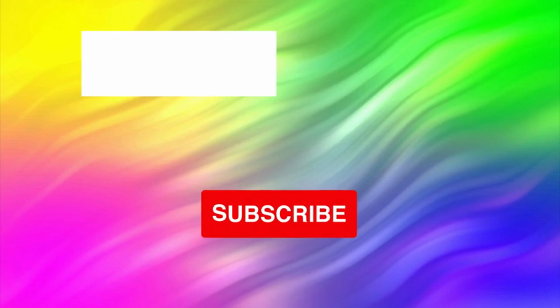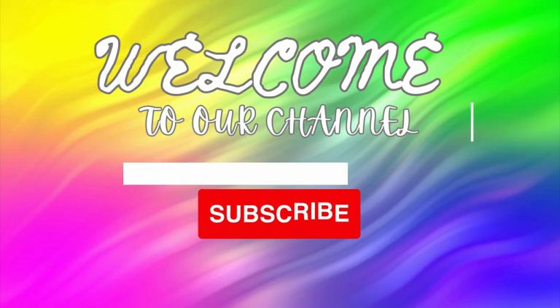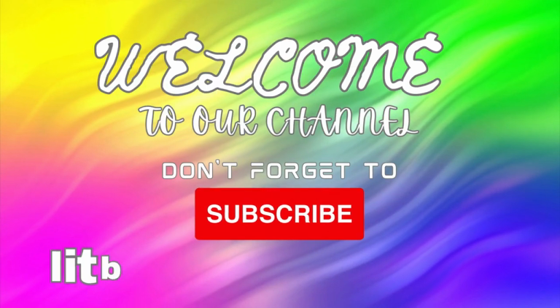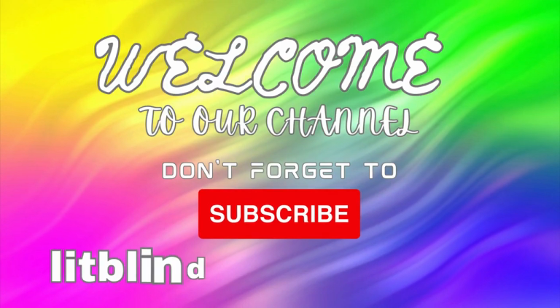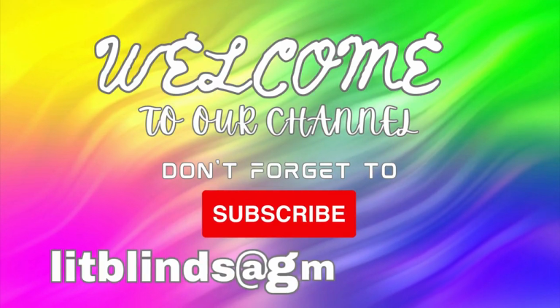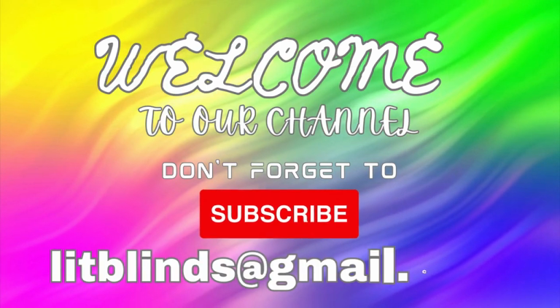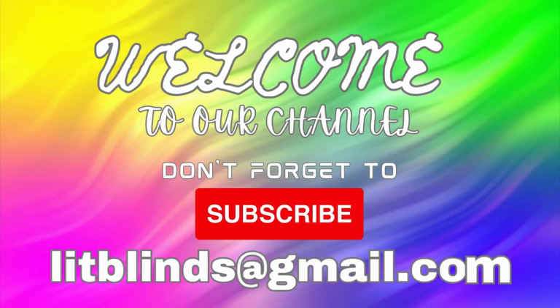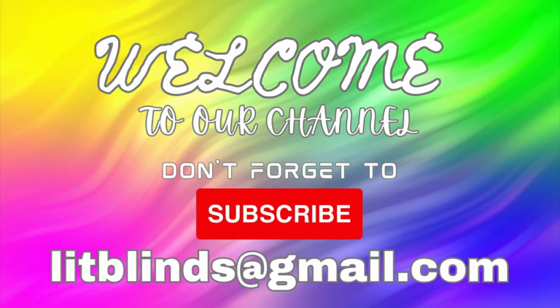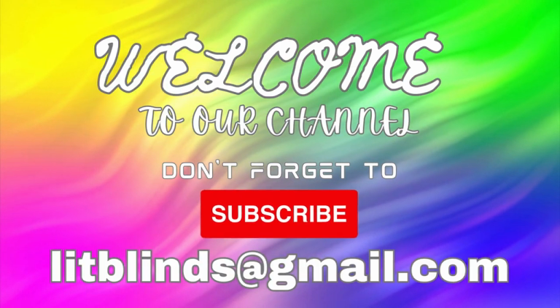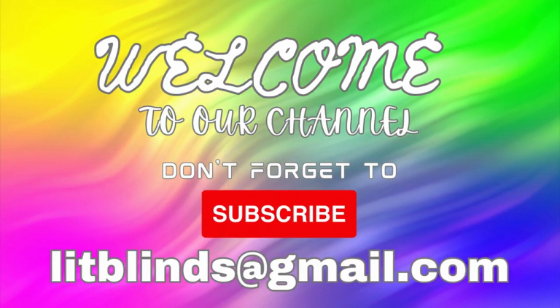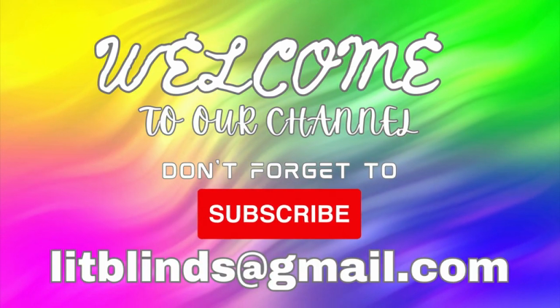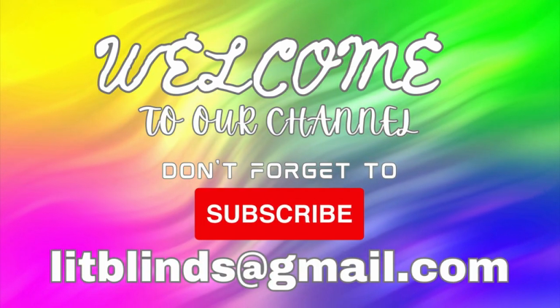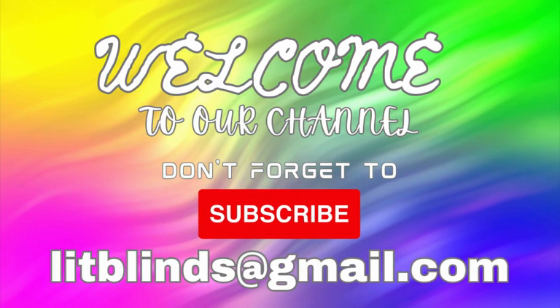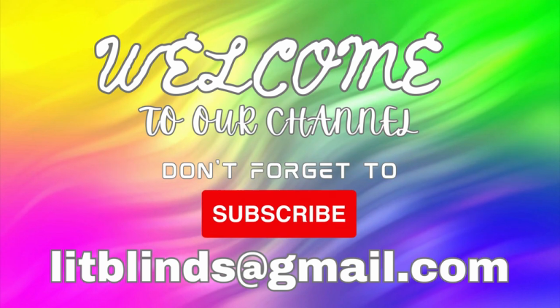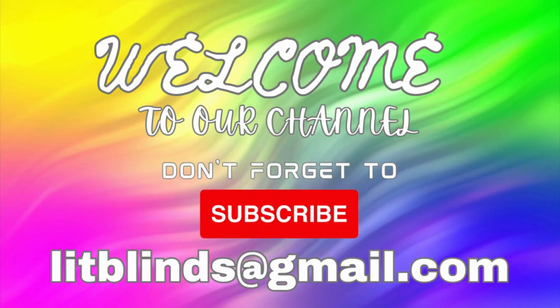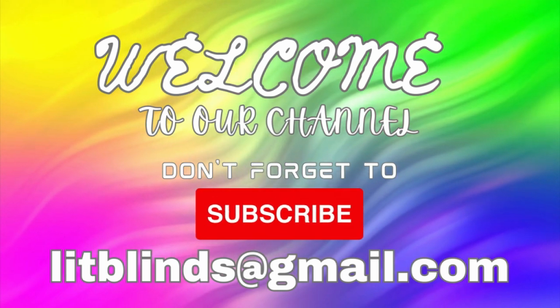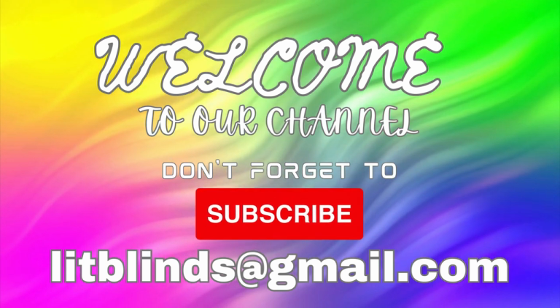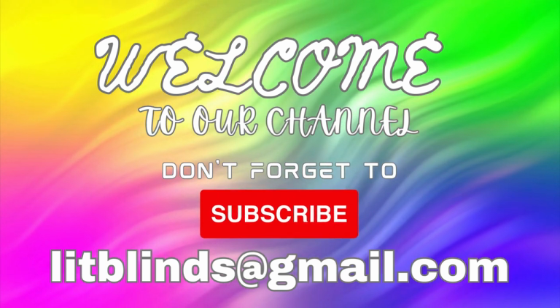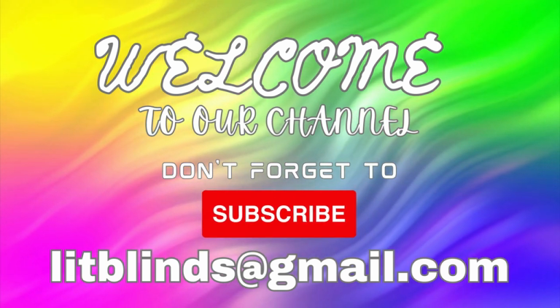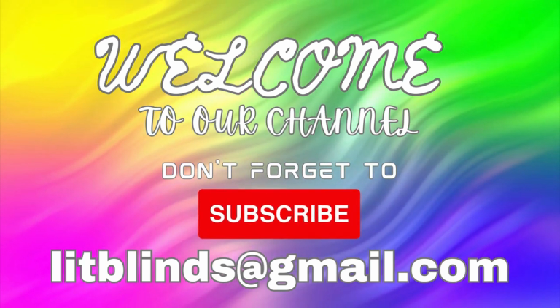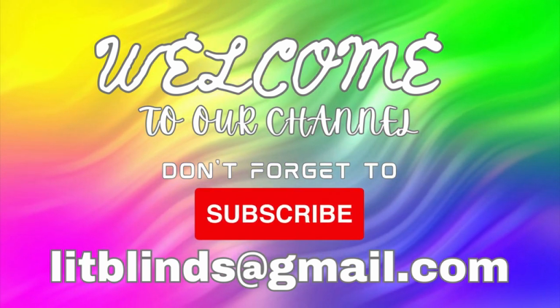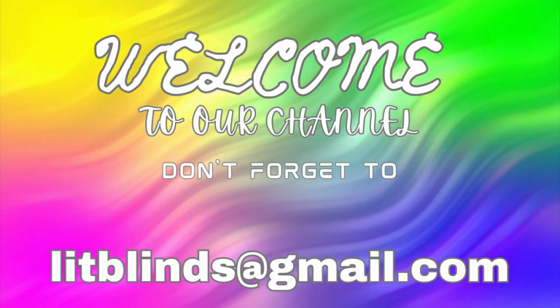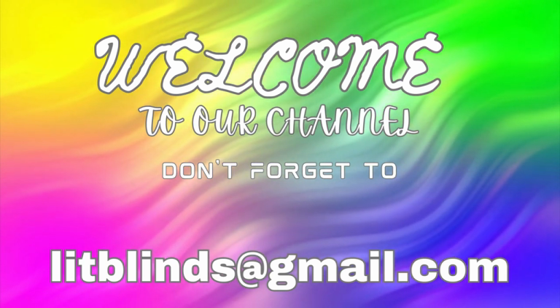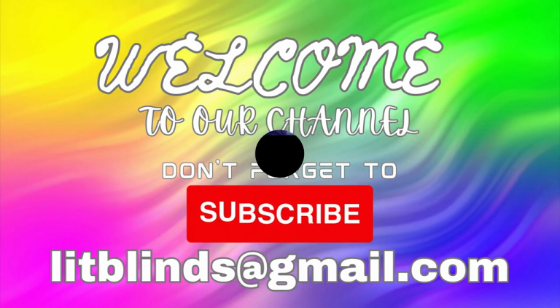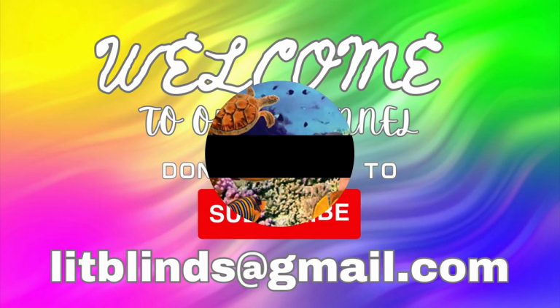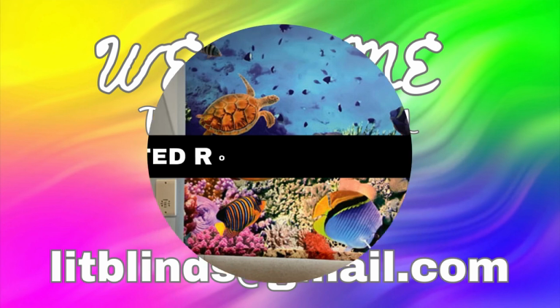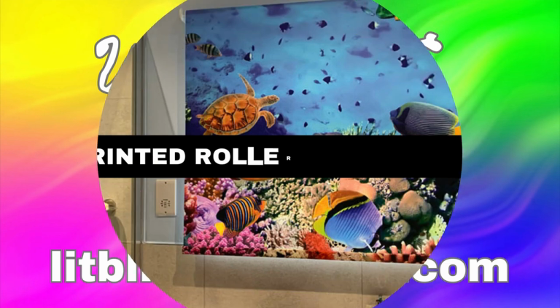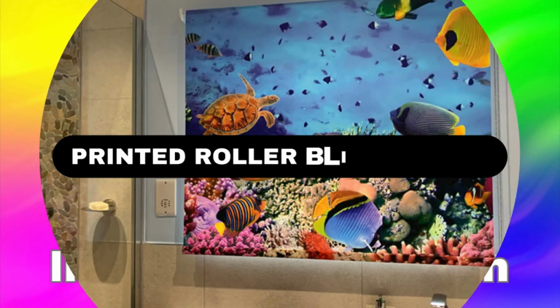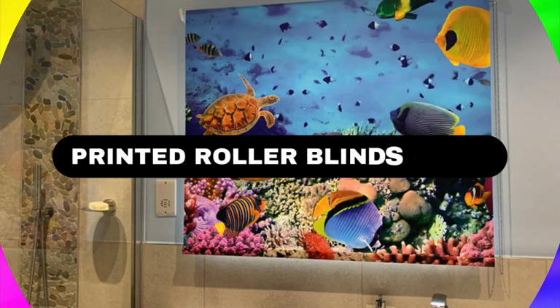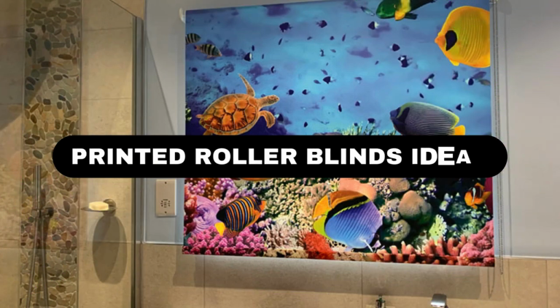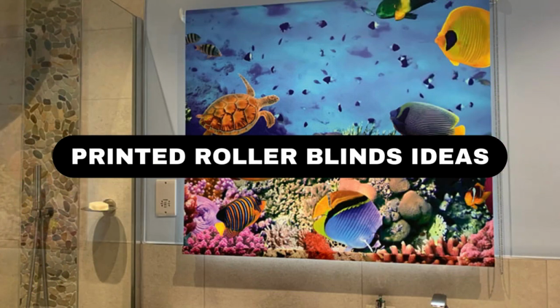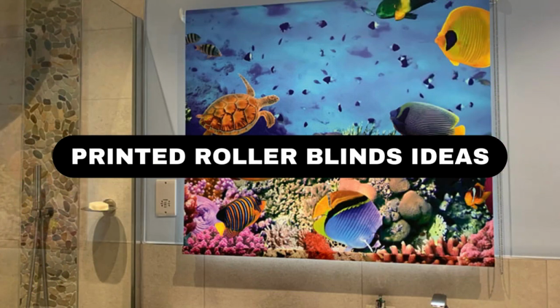Welcome to our YouTube channel for the Lit Blinds Store. Watch the video and subscribe to construct an appealing home. Get online and get 50% off with free shipping.